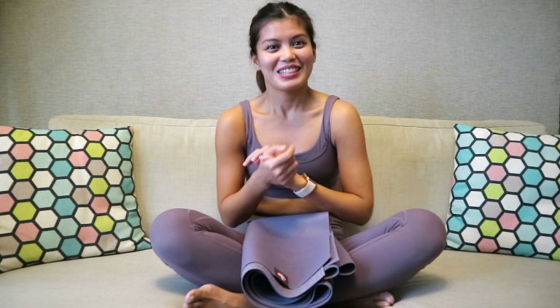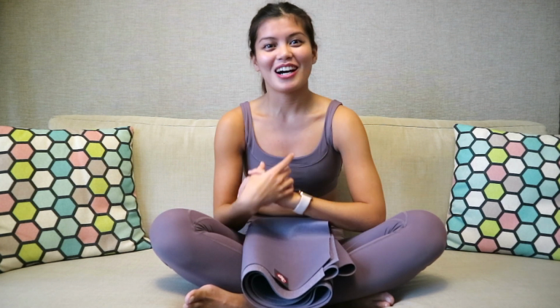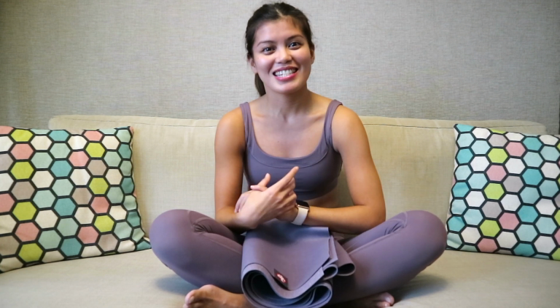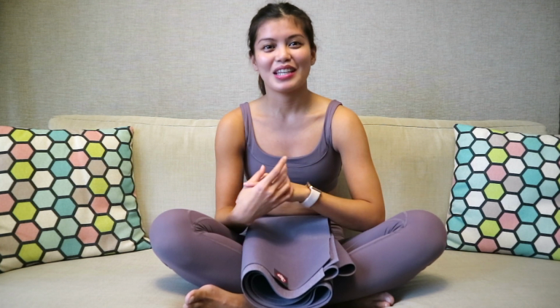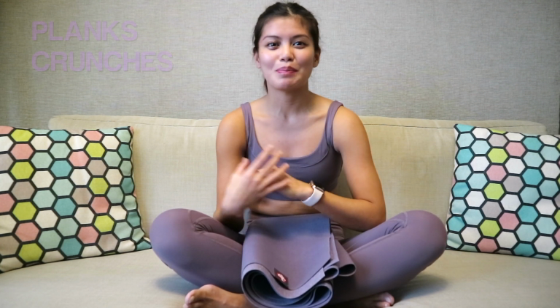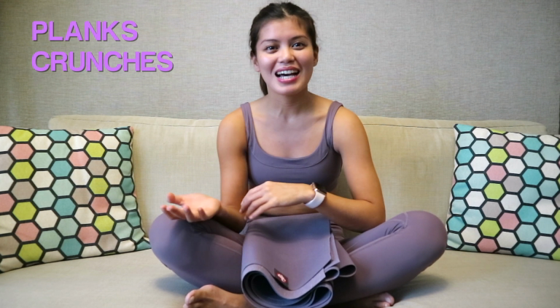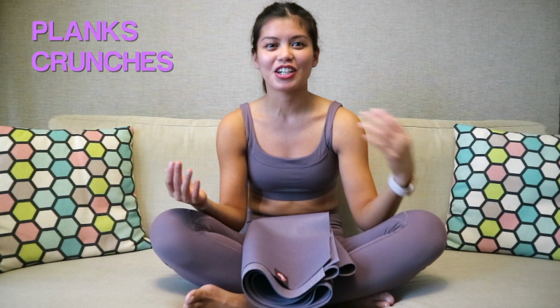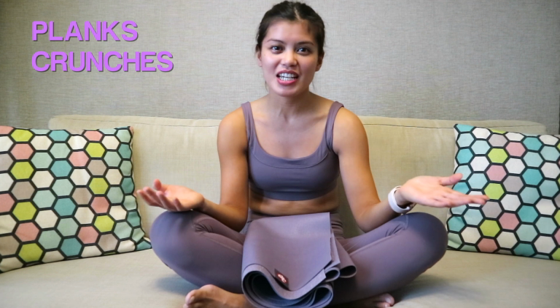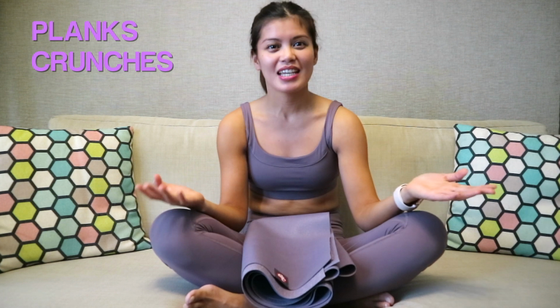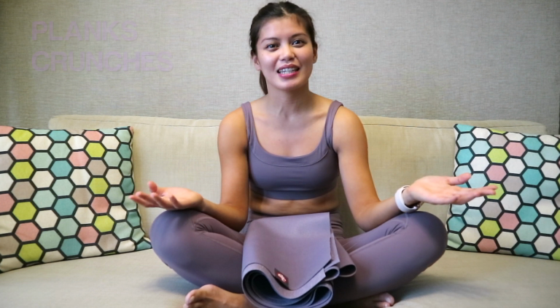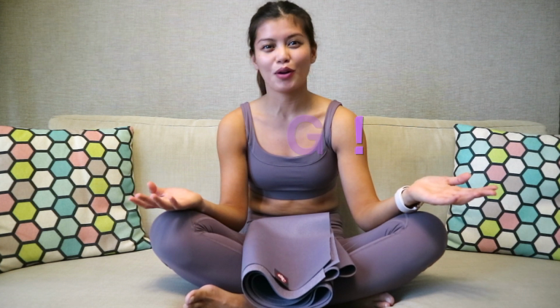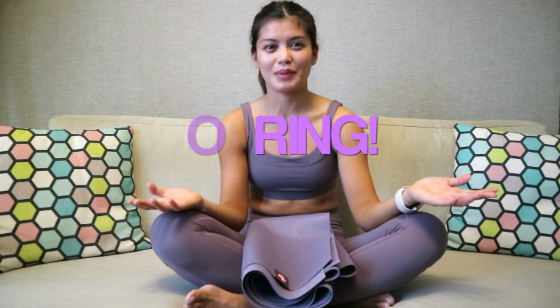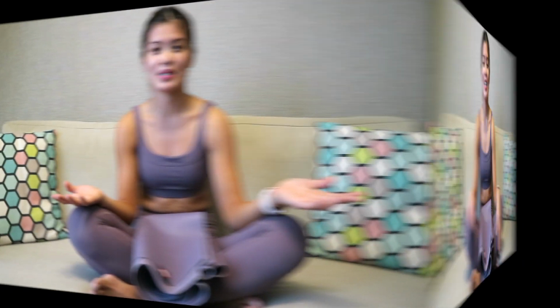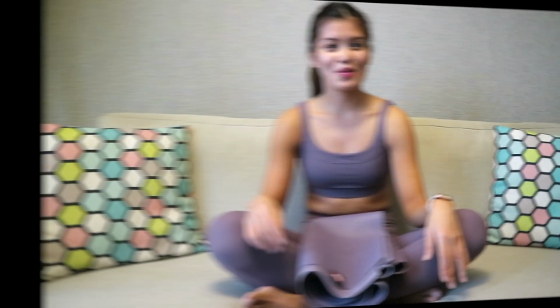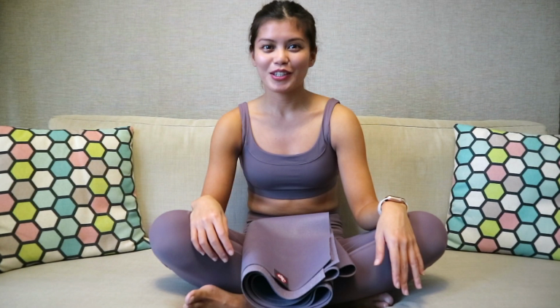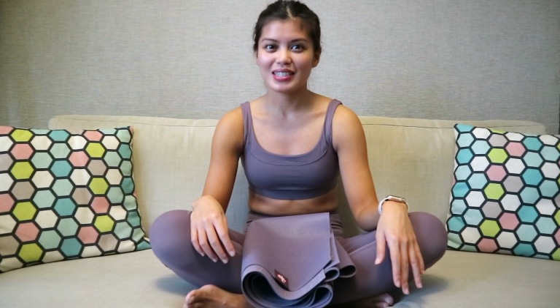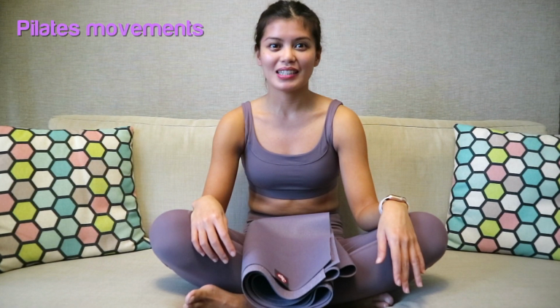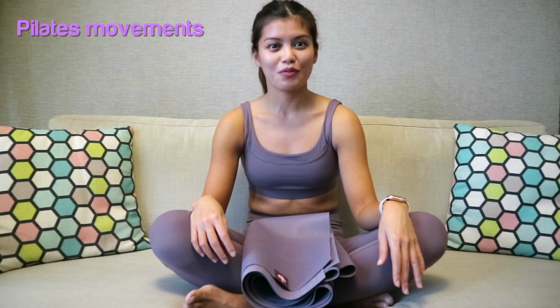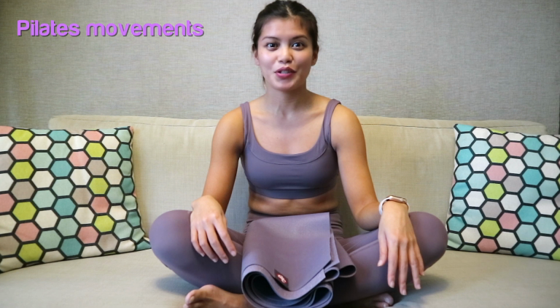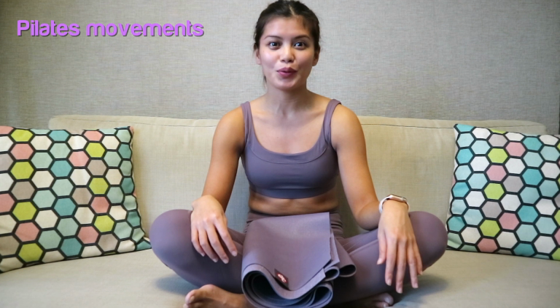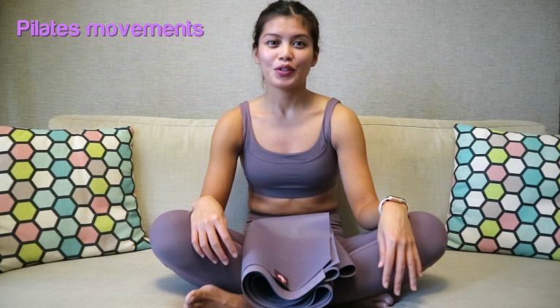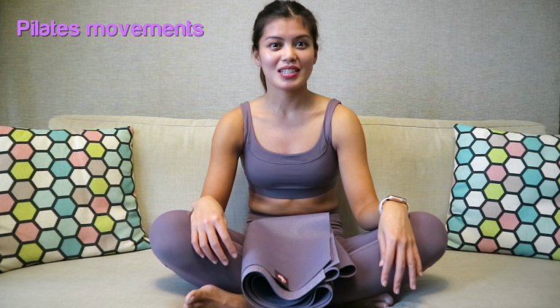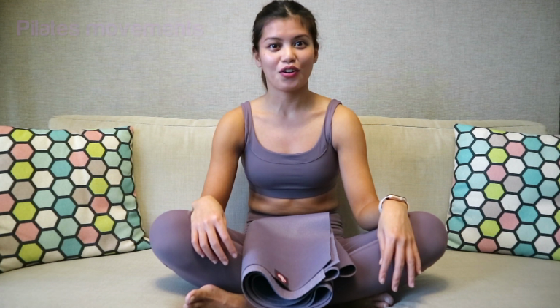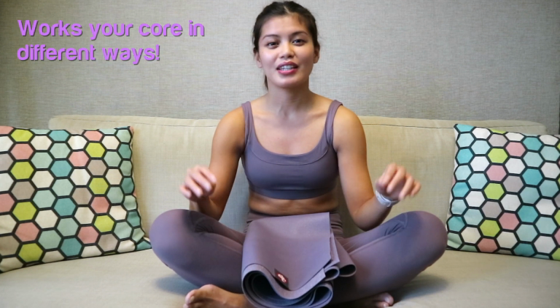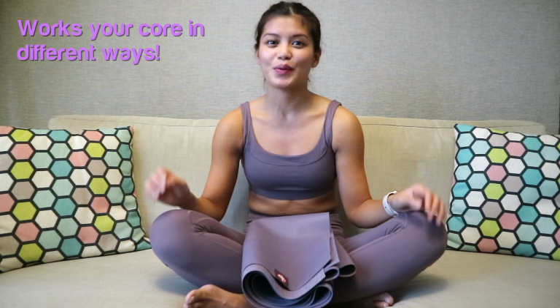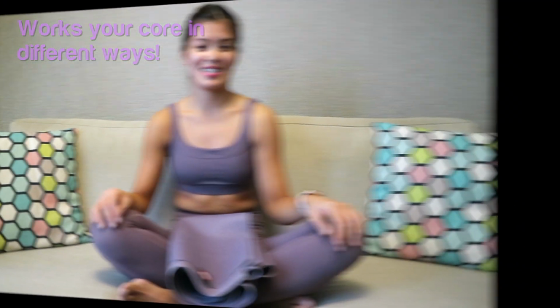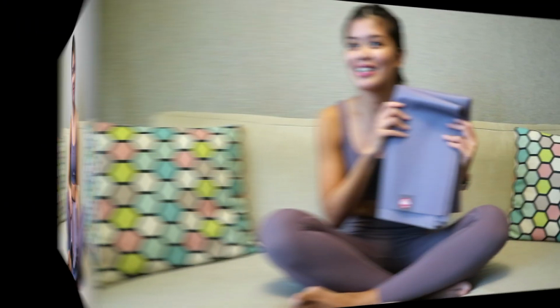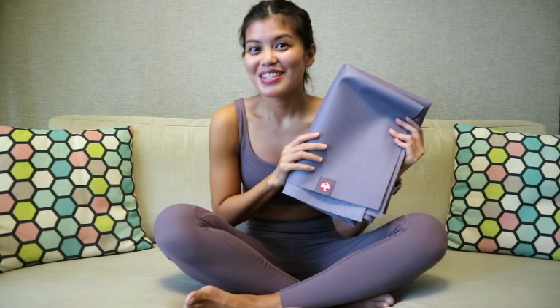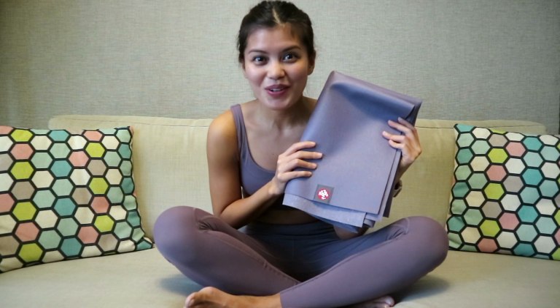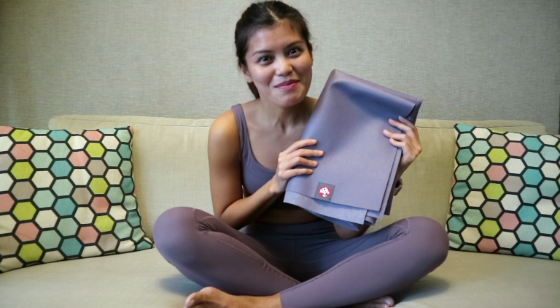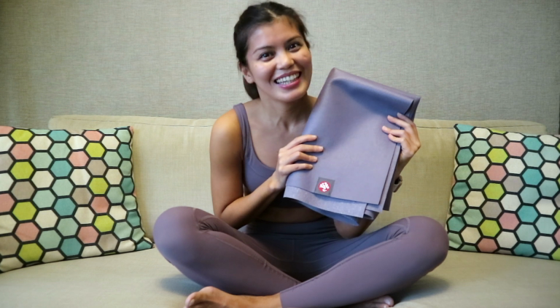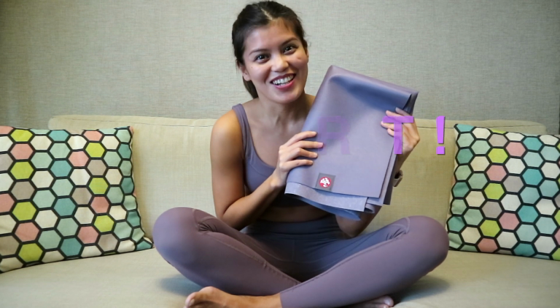To be honest, the usual planks and crunches can get a bit boring sometimes. This is why I want to share some Pilates movements that you can do to exercise your core in different ways. So go get your mat and let's start!